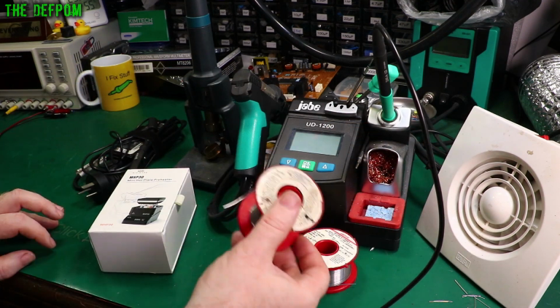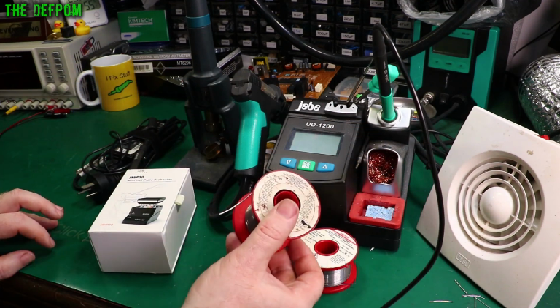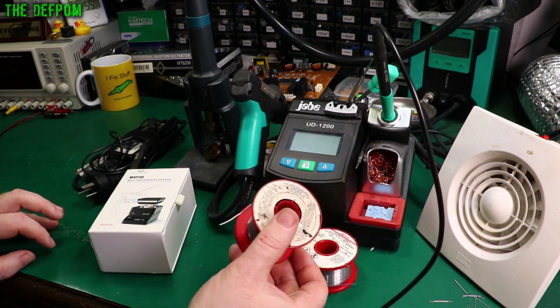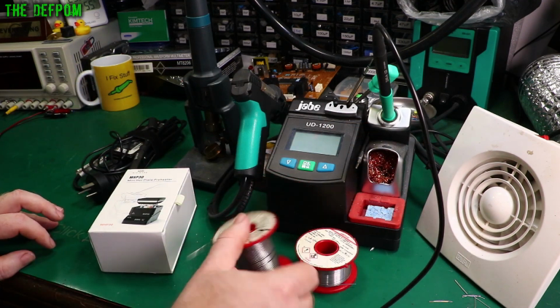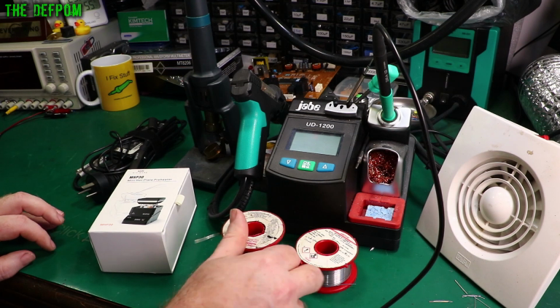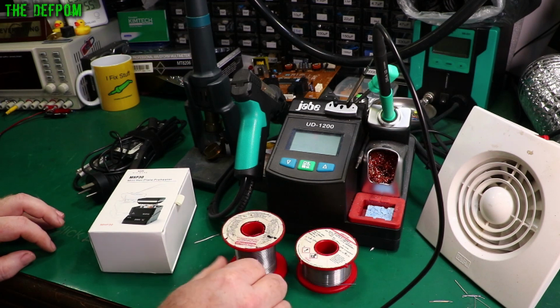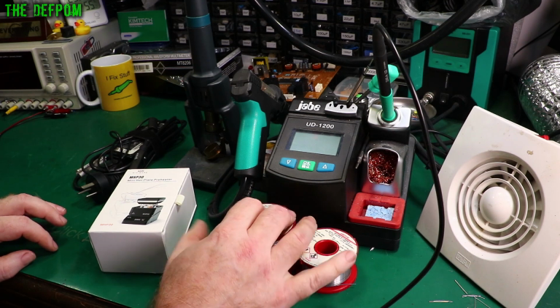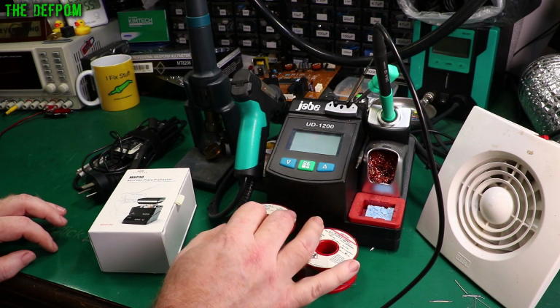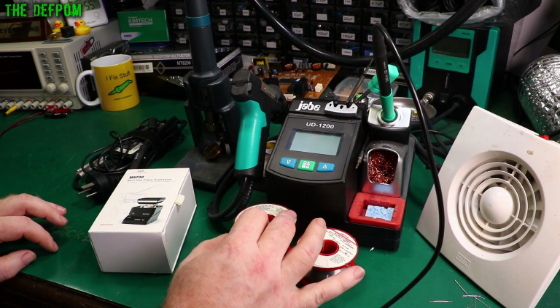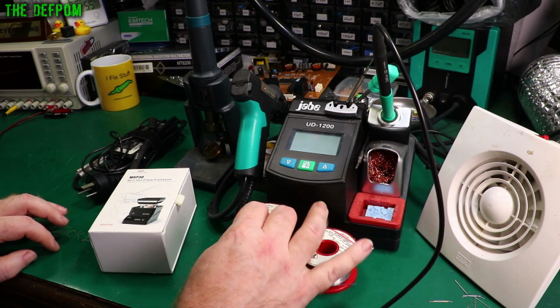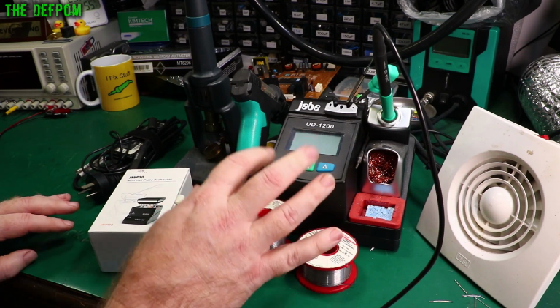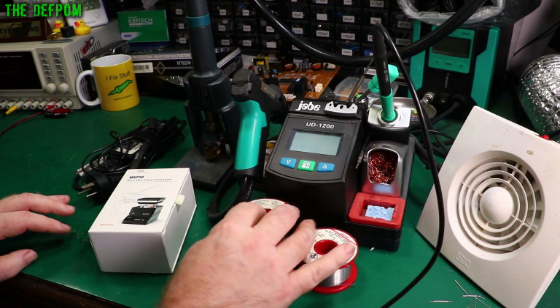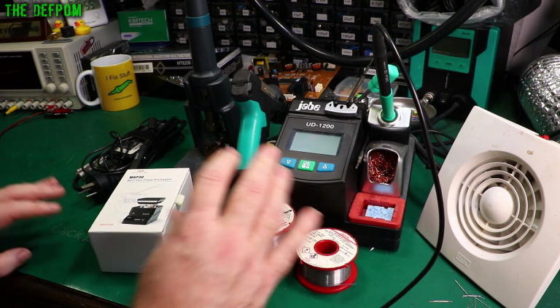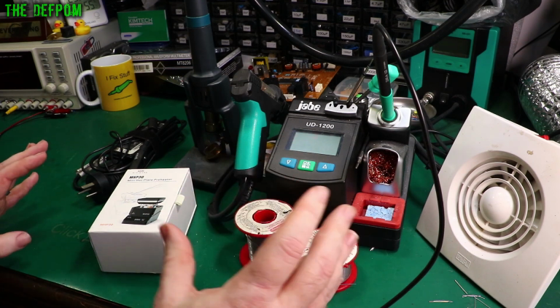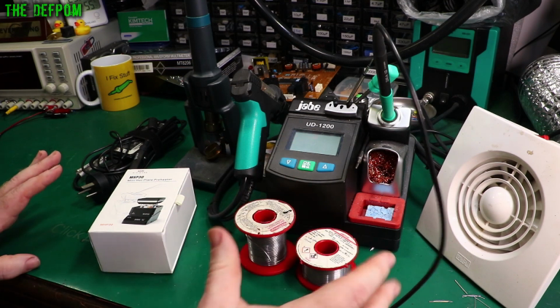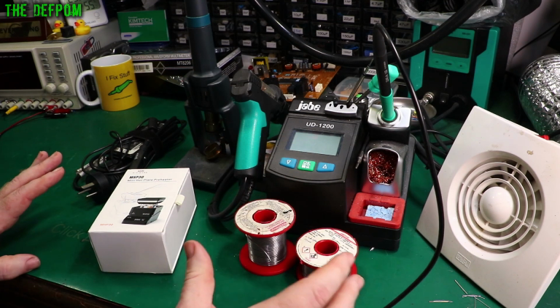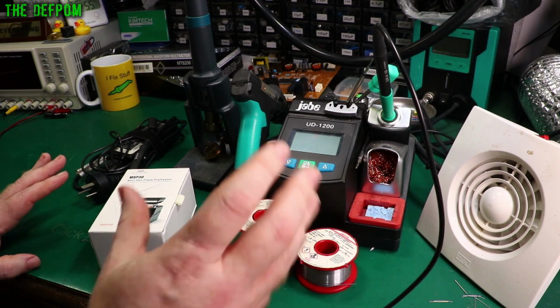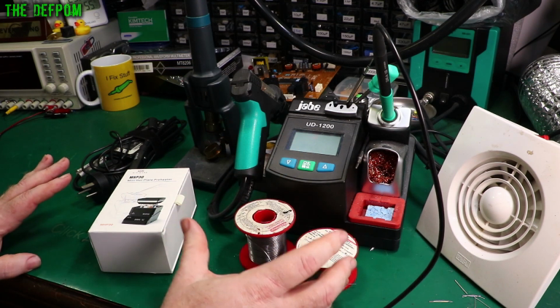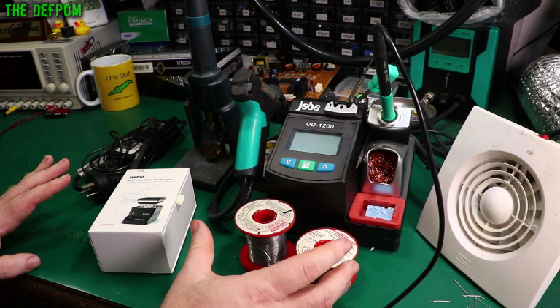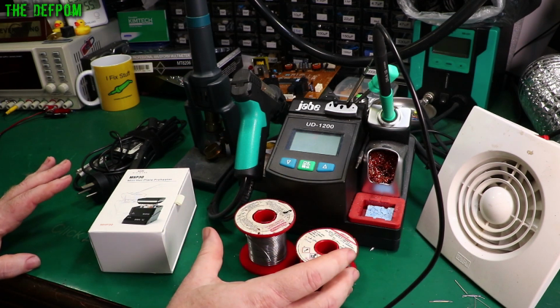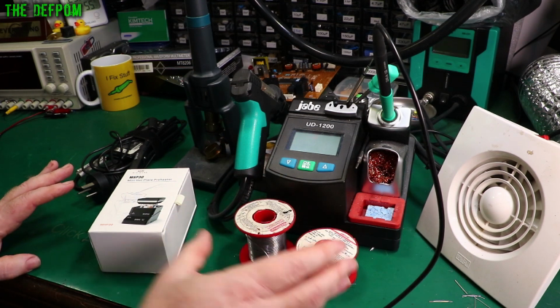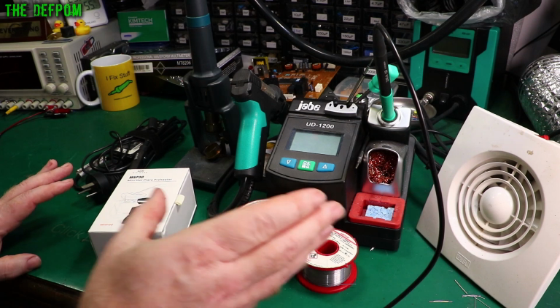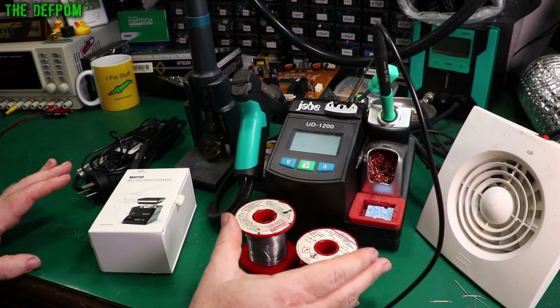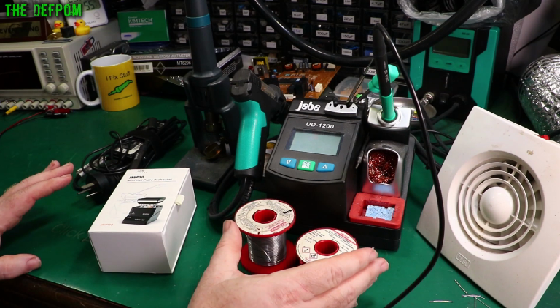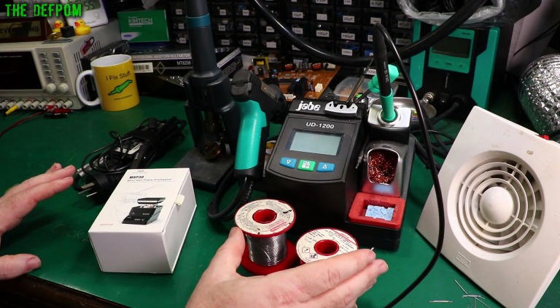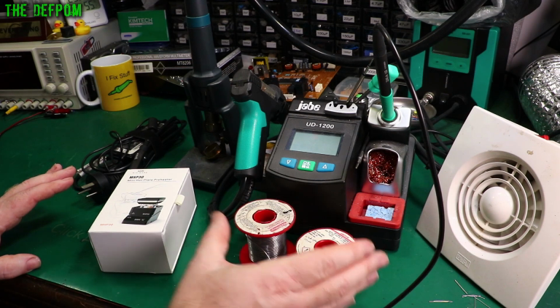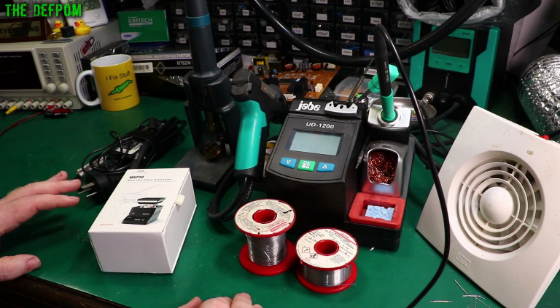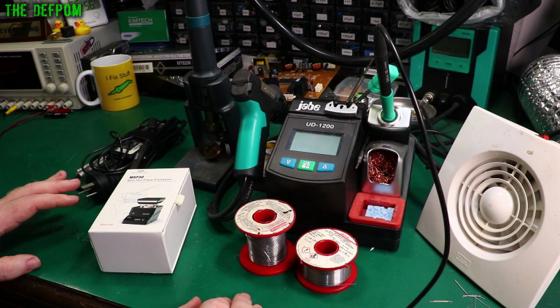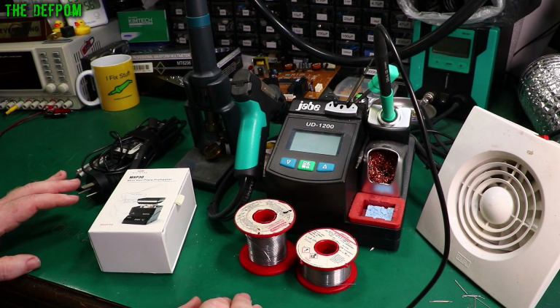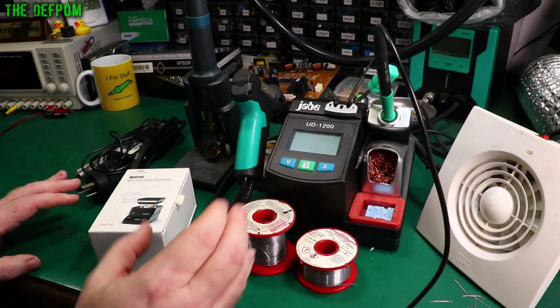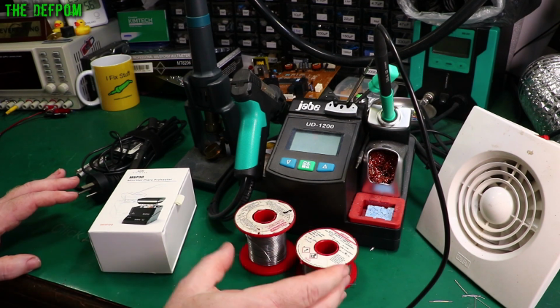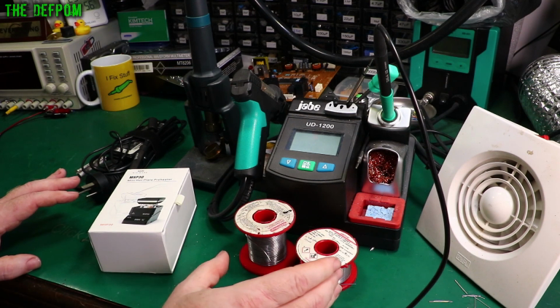I use leaded solder myself, not unleaded or lead-free, because it just suits what I do. I prefer leaded solder — it gives more robust connections and doesn't have the same failure rate as unleaded solder.